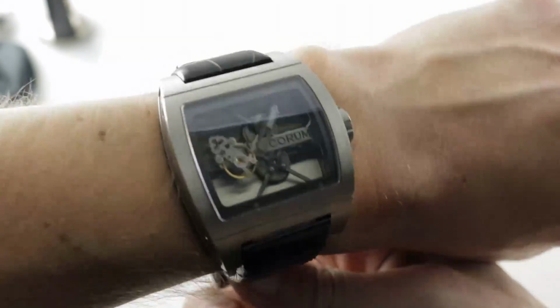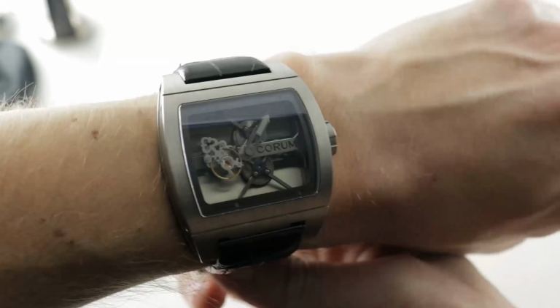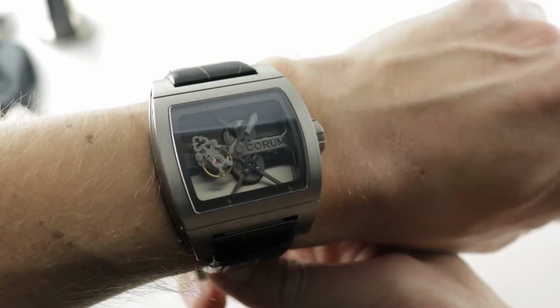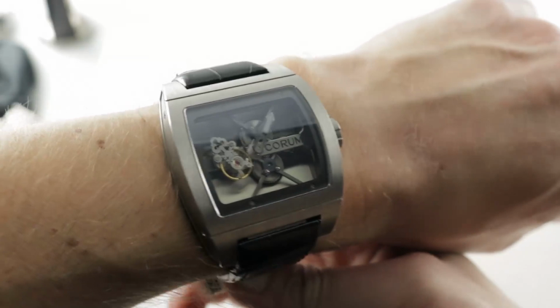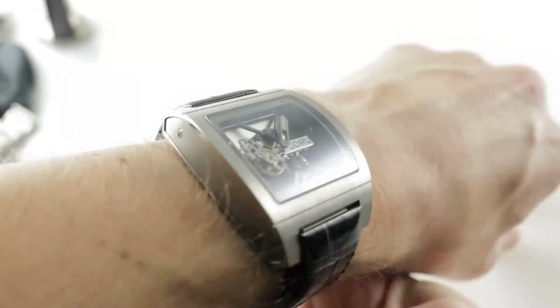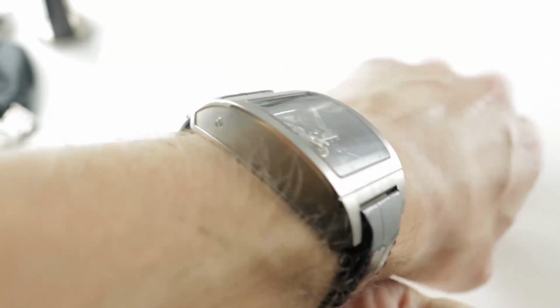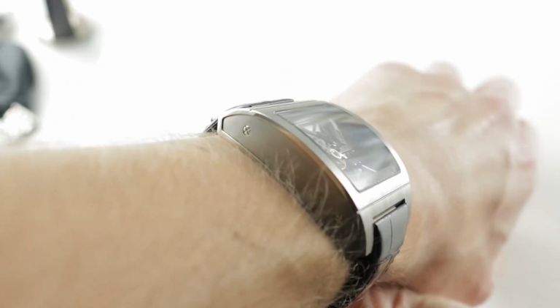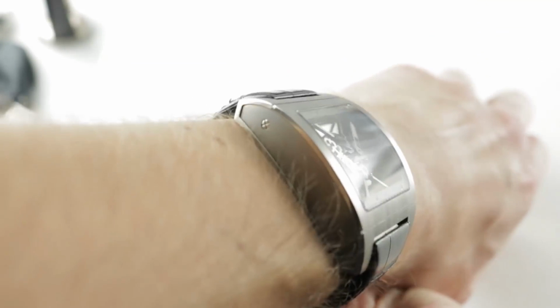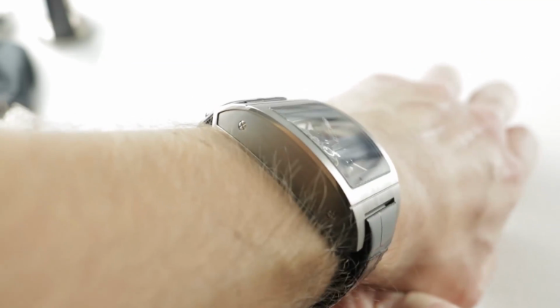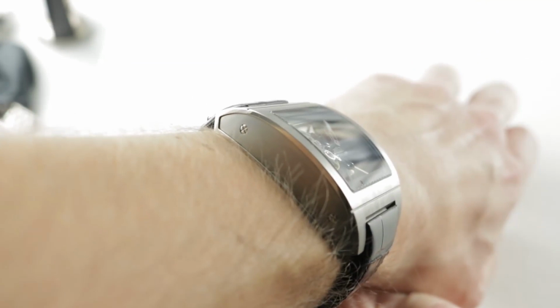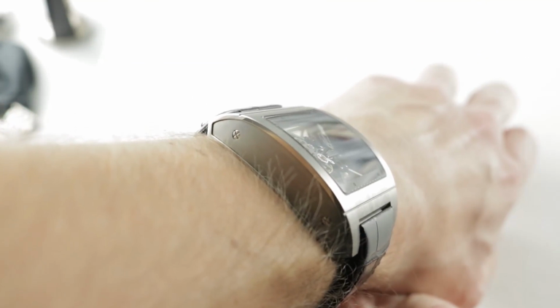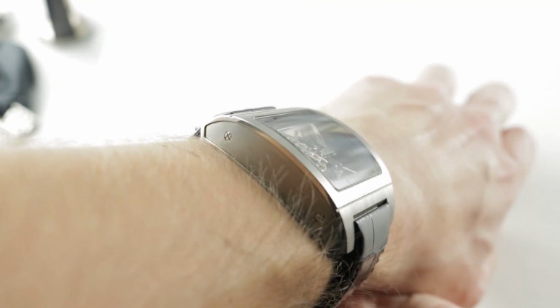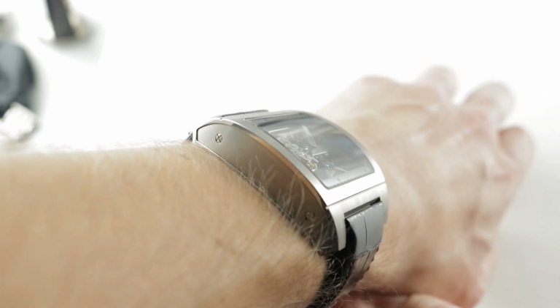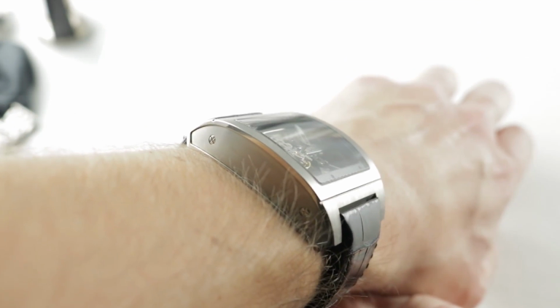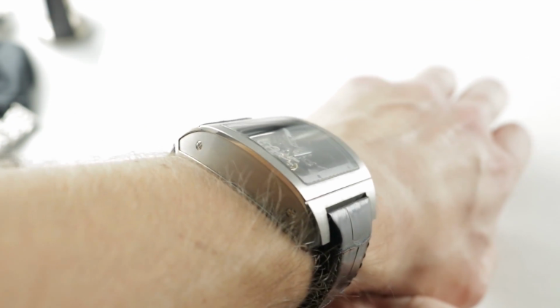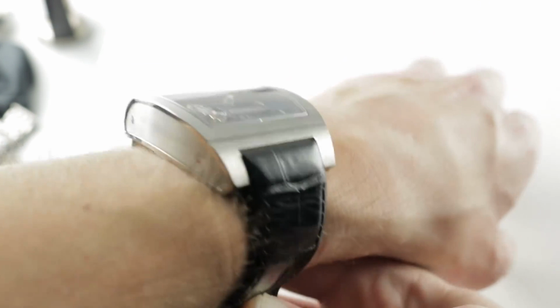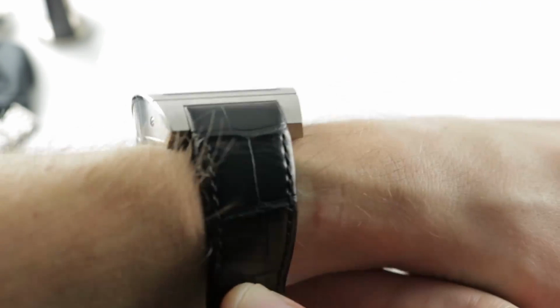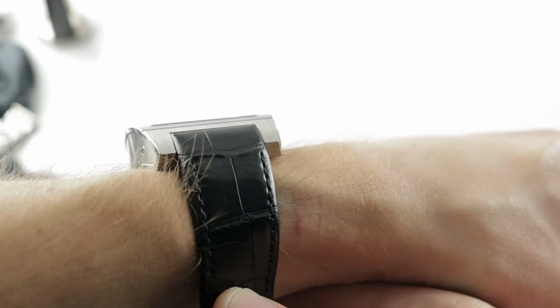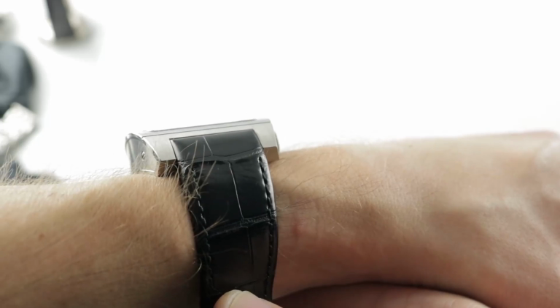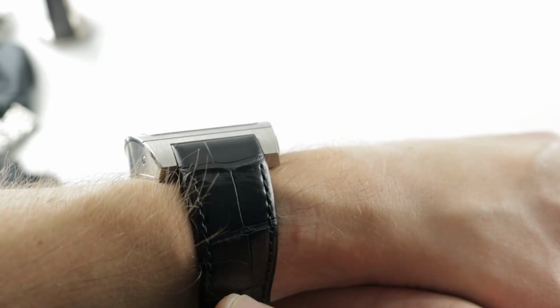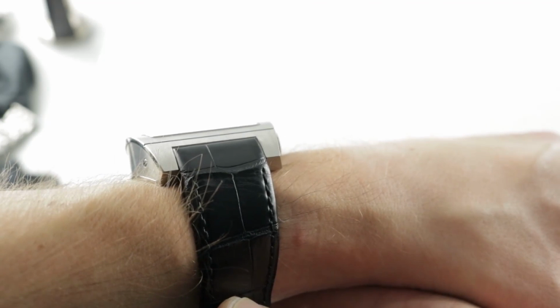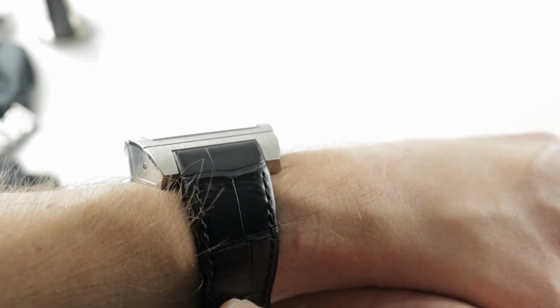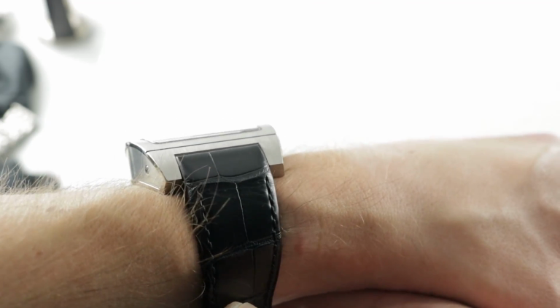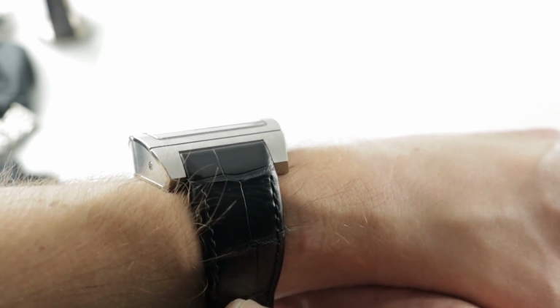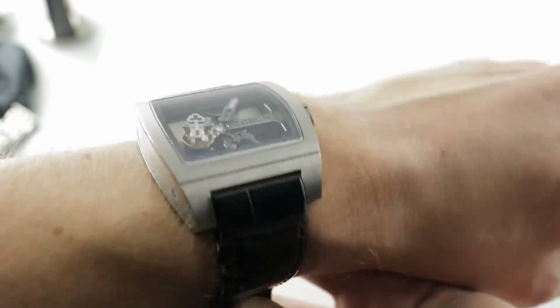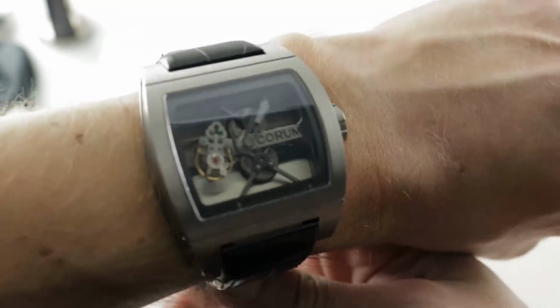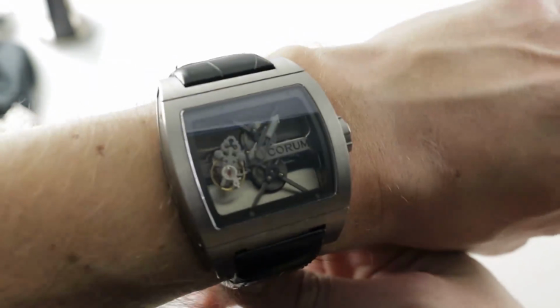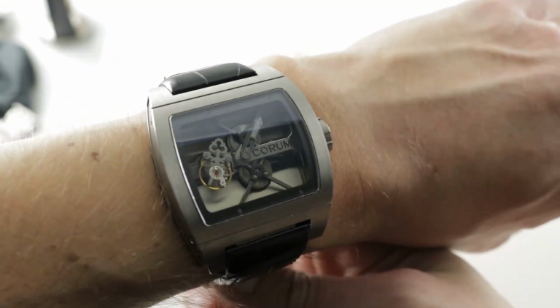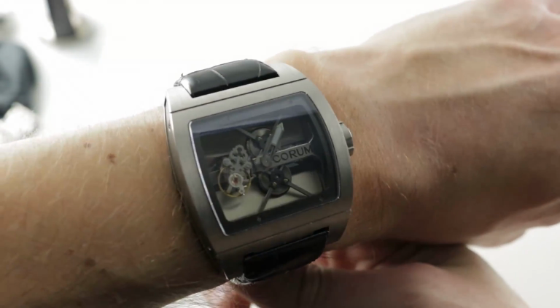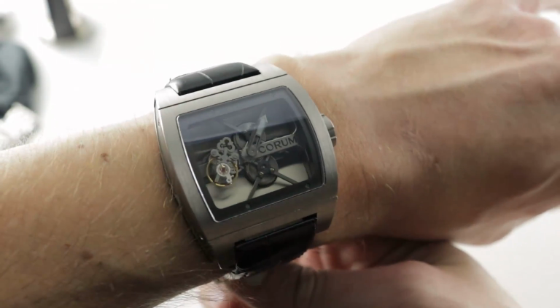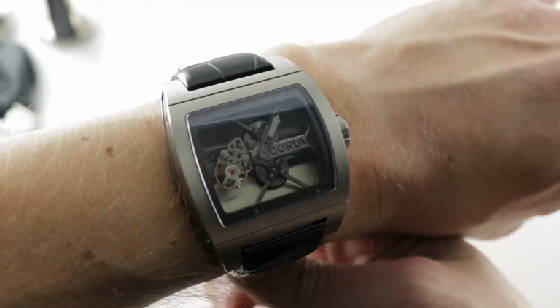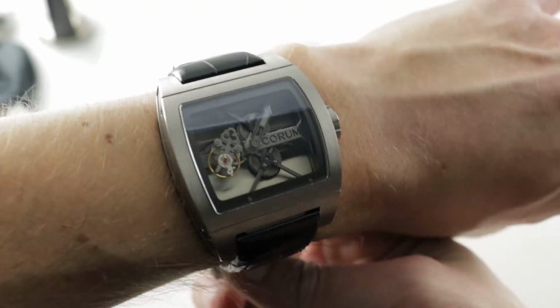If you love this watch, you can see it and you can purchase it on our website, thewatchbox.com. I've previously reviewed this model, but never on the factory leather strap, so the Corum Ti-Bridge Tourbillon is getting a second go around.